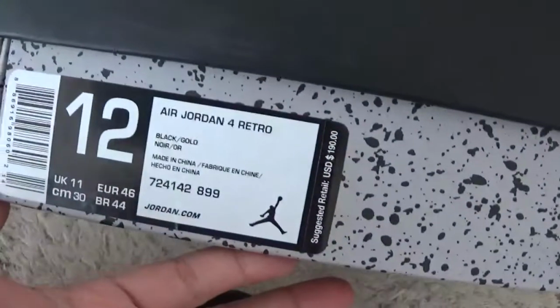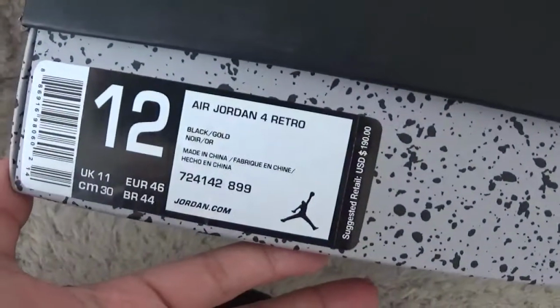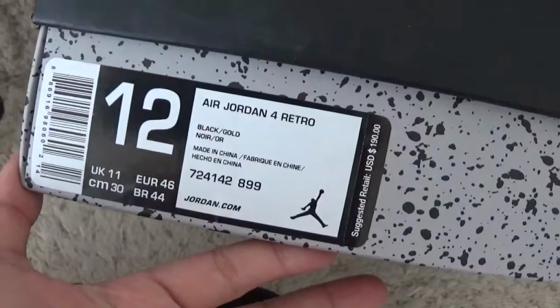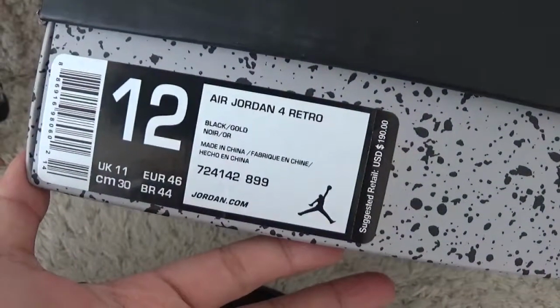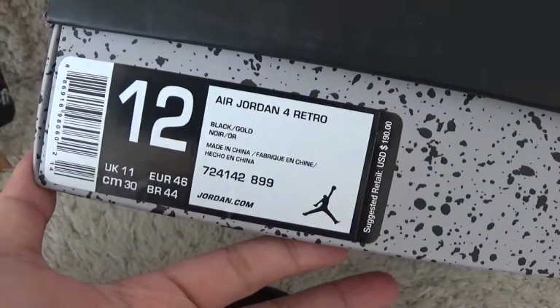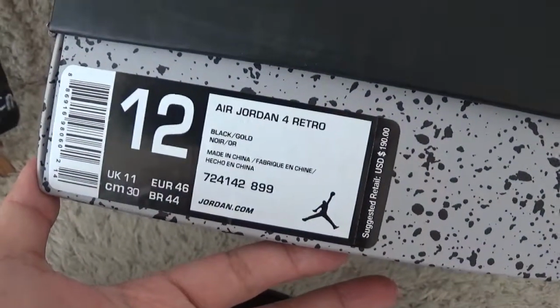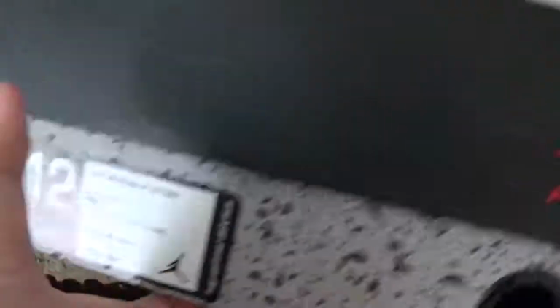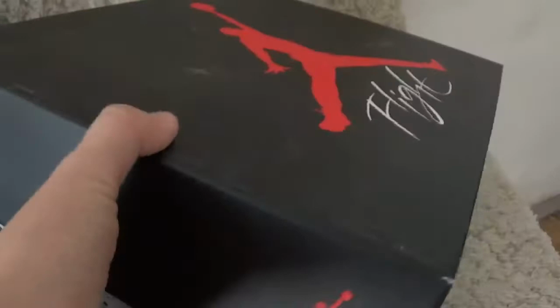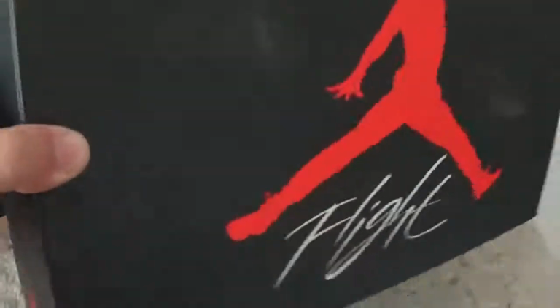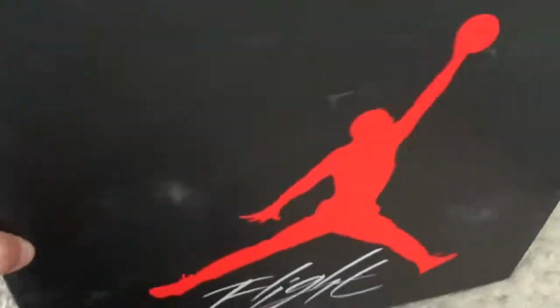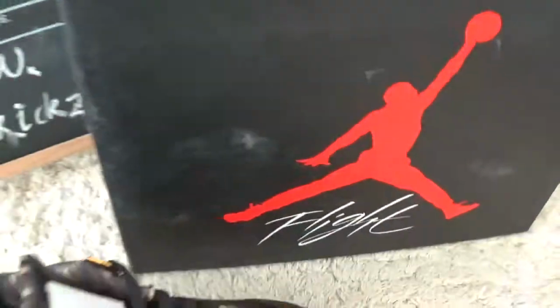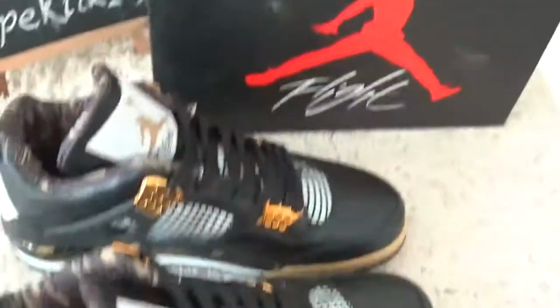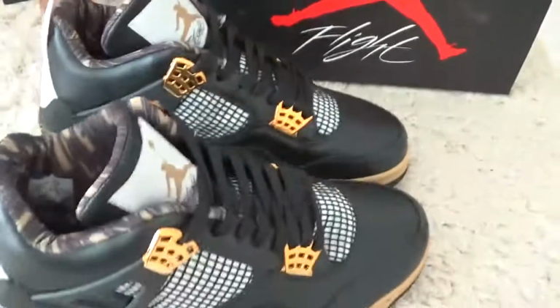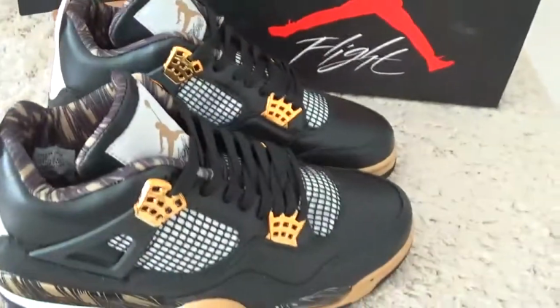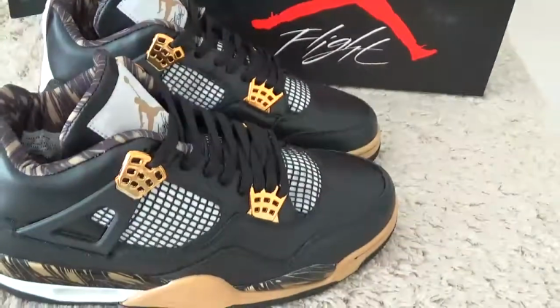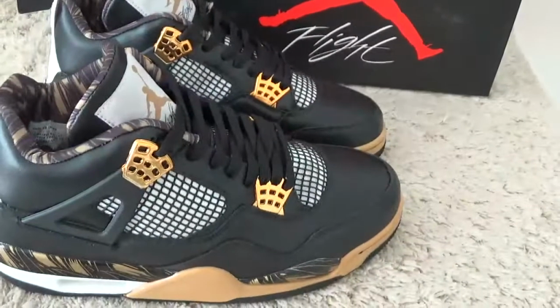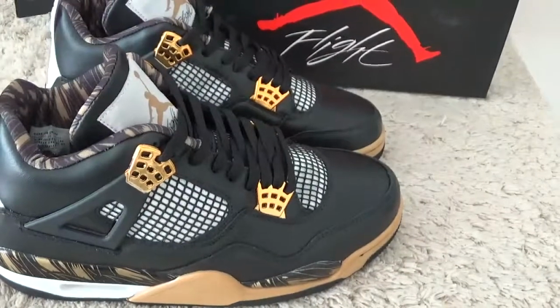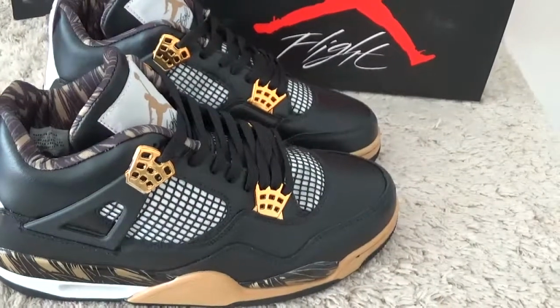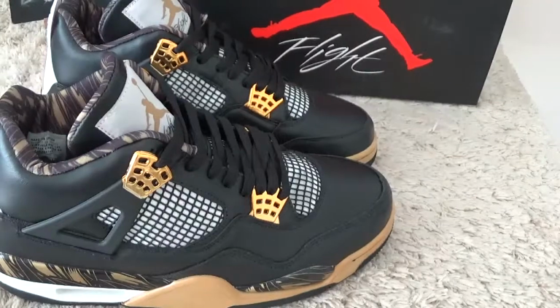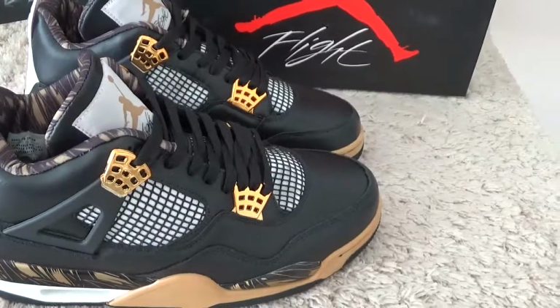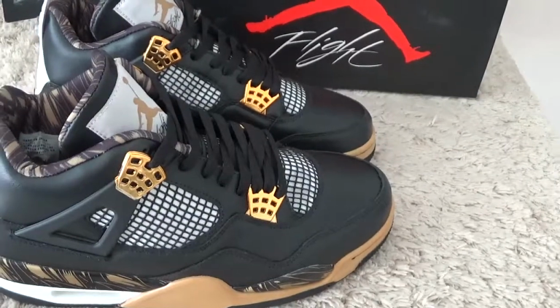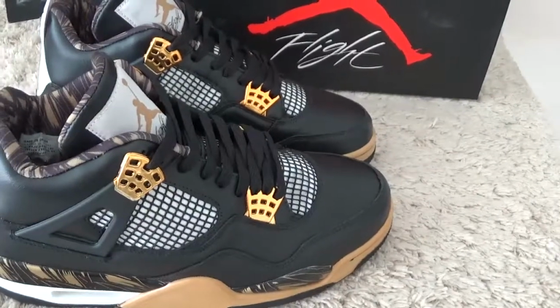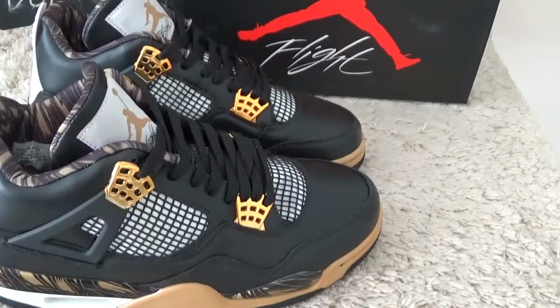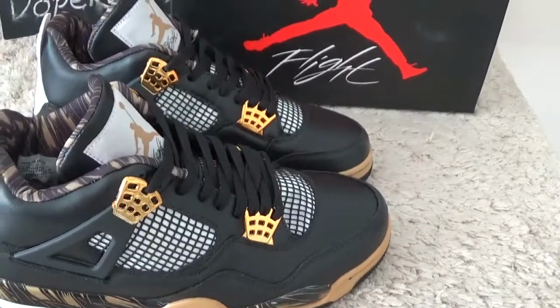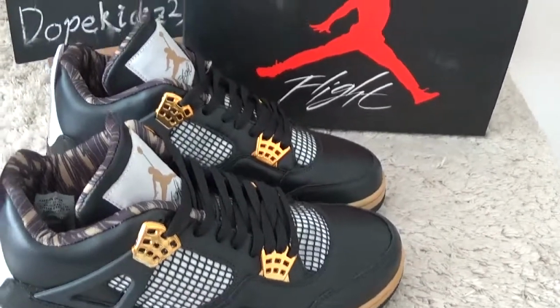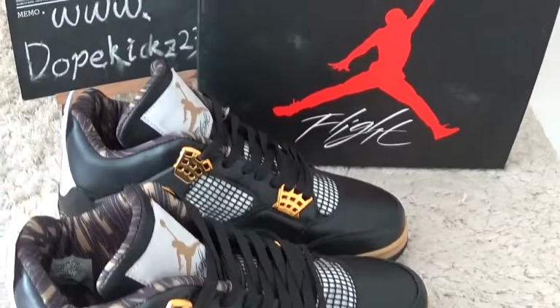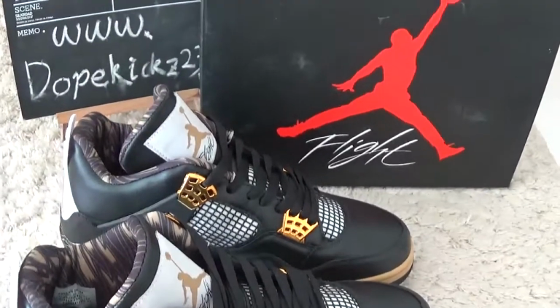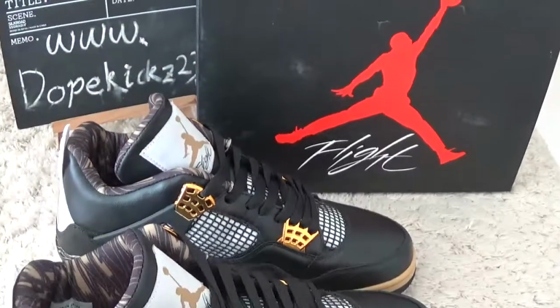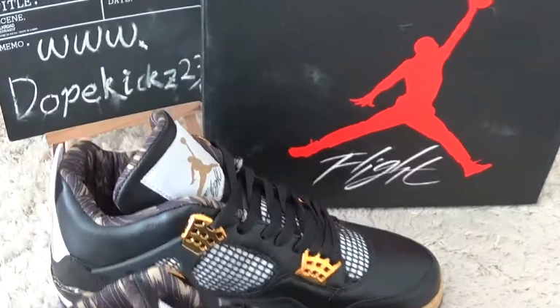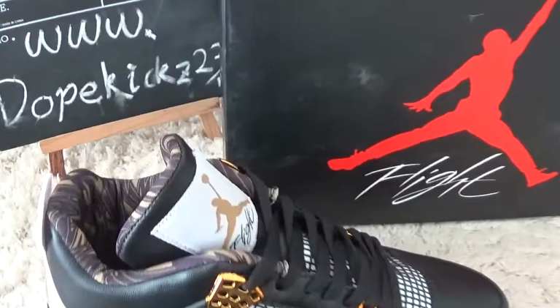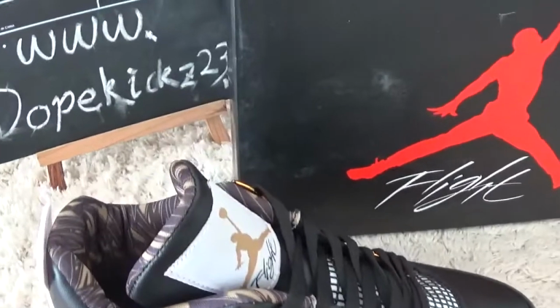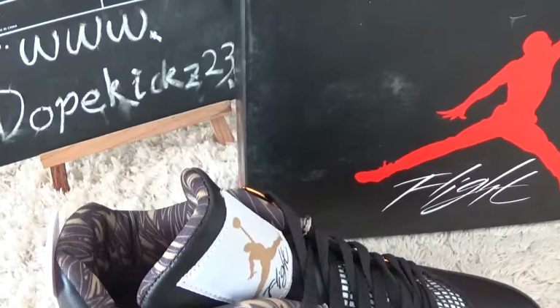For the label of the shoes. Welcome to our website for more details and other Authentic sneakers. Thank you, bye.